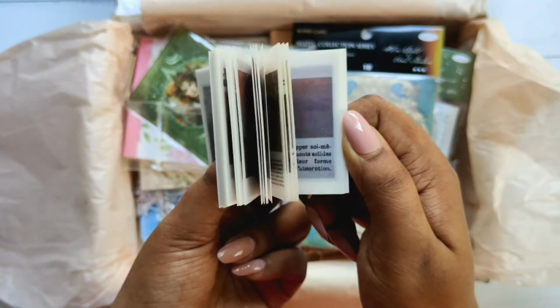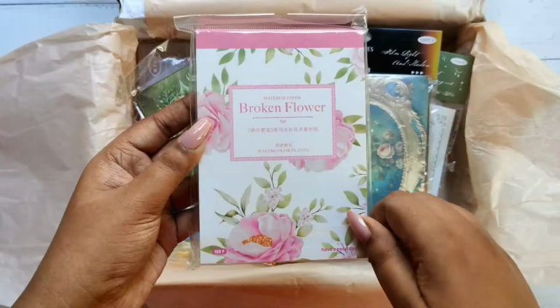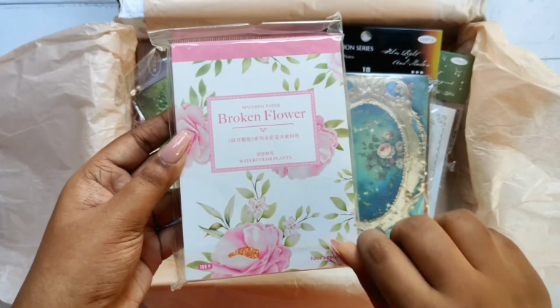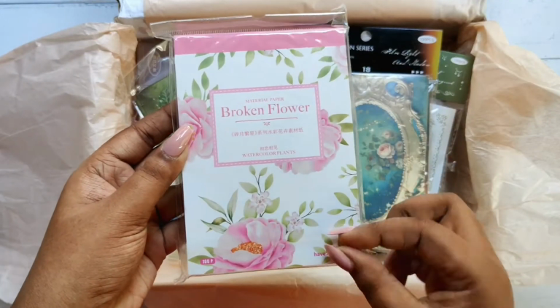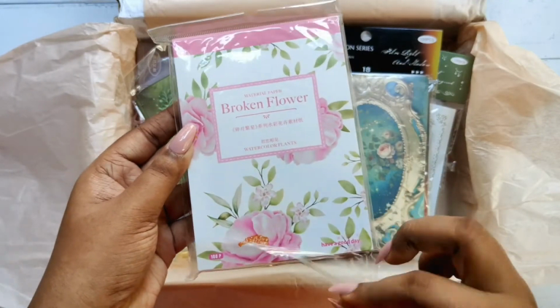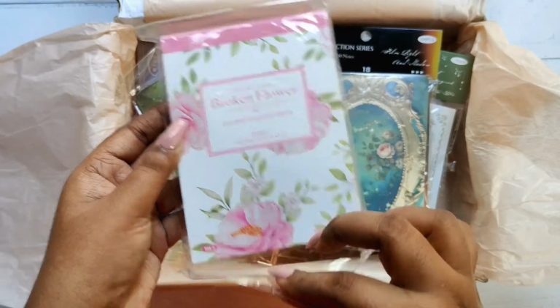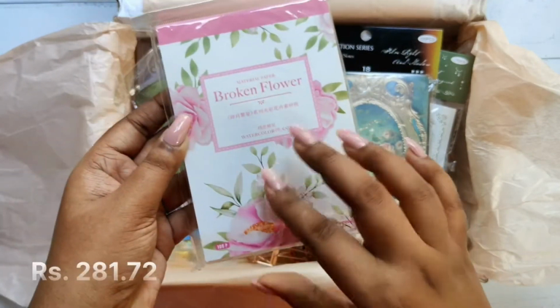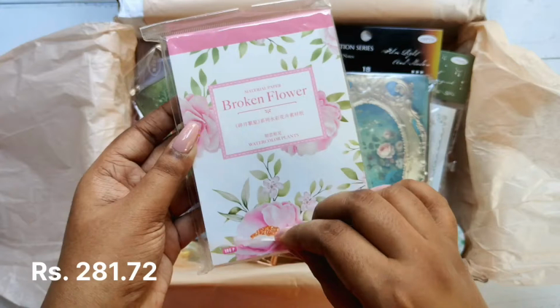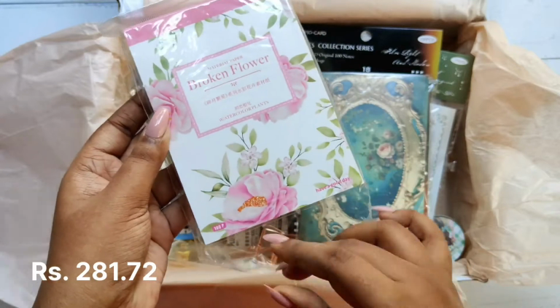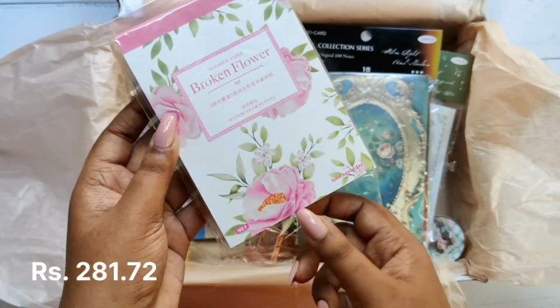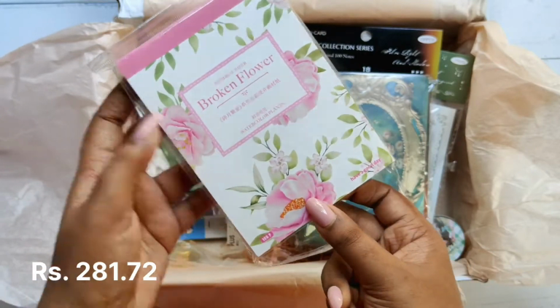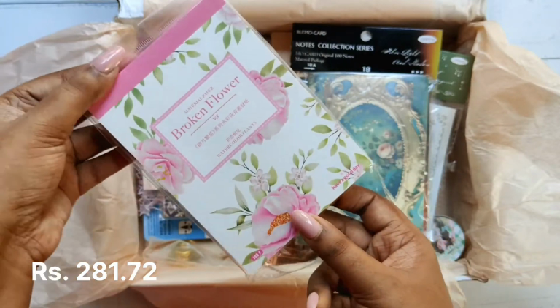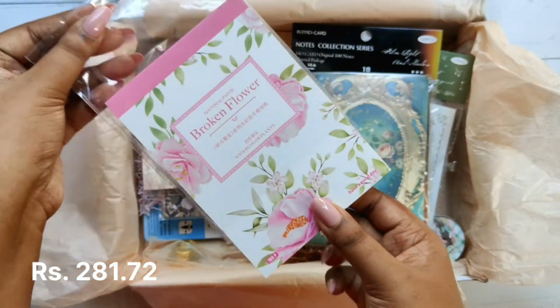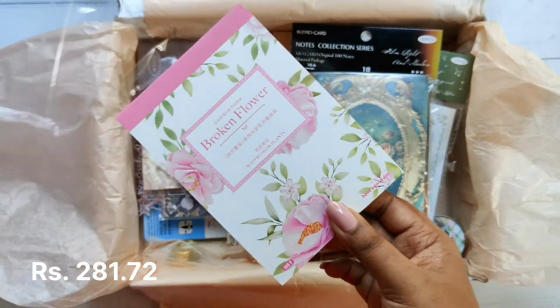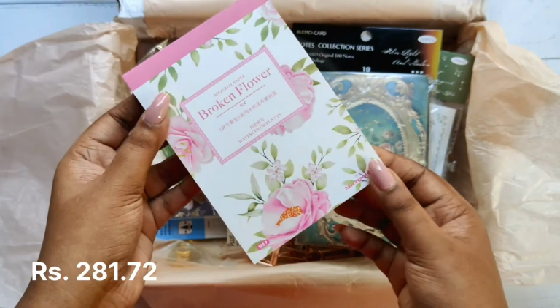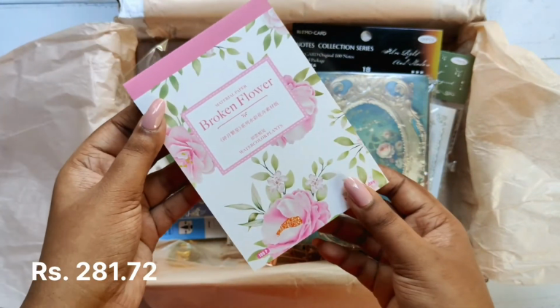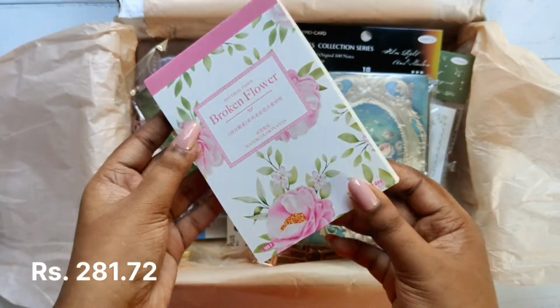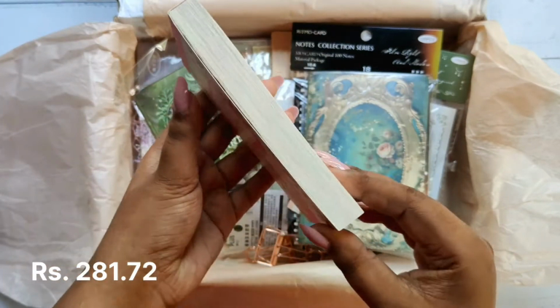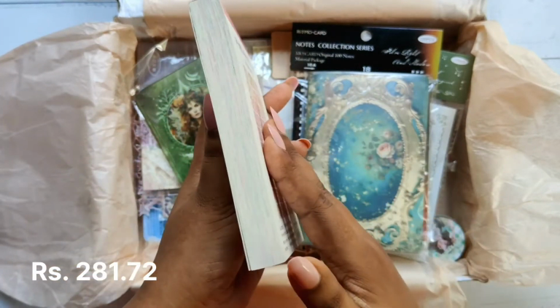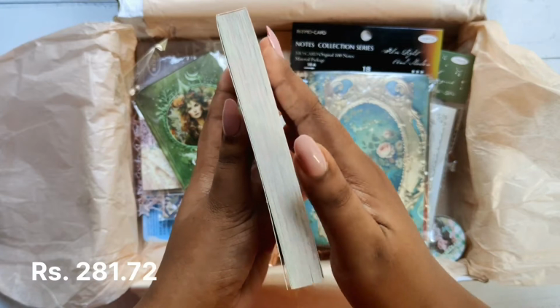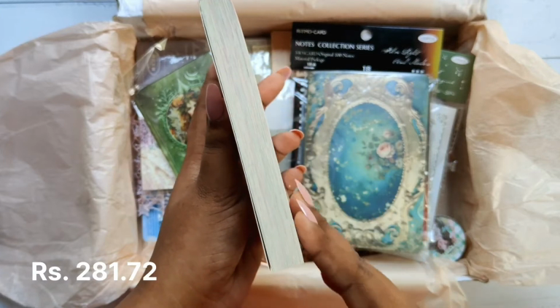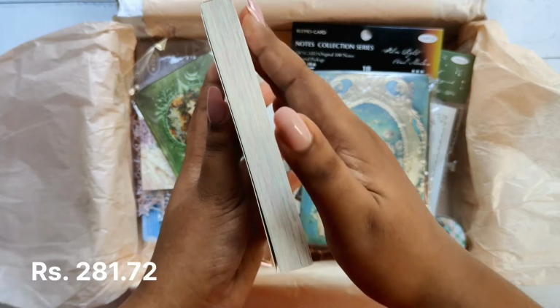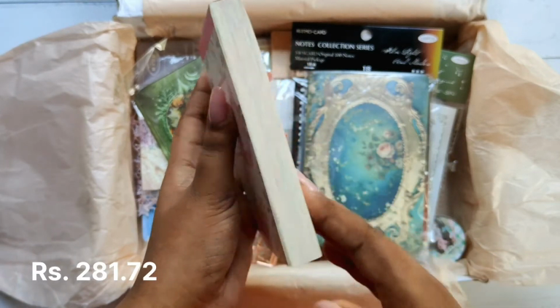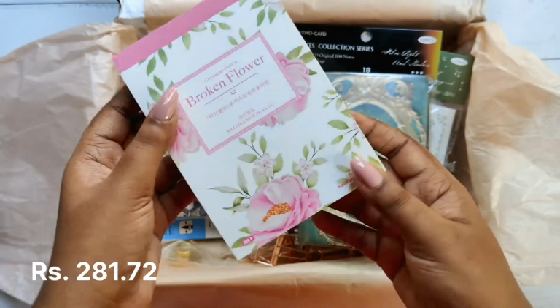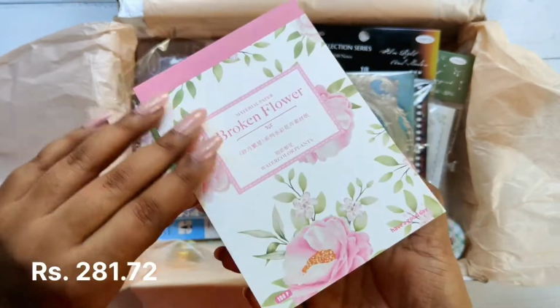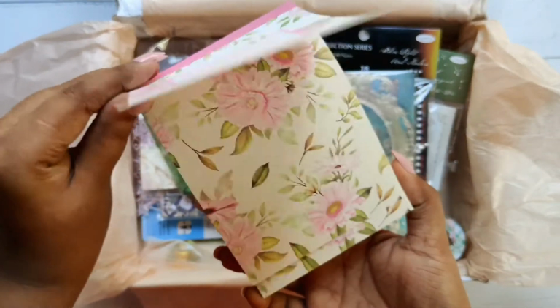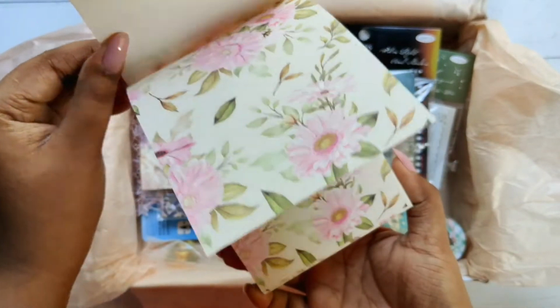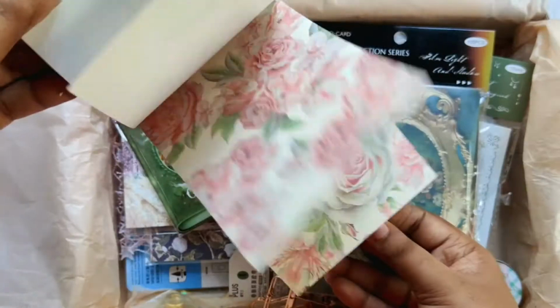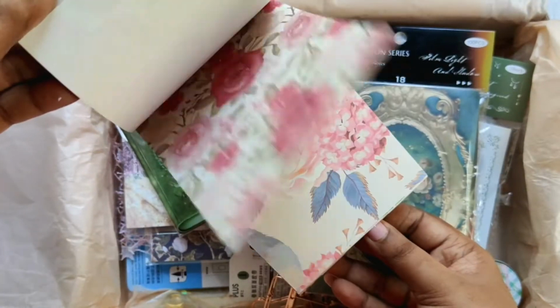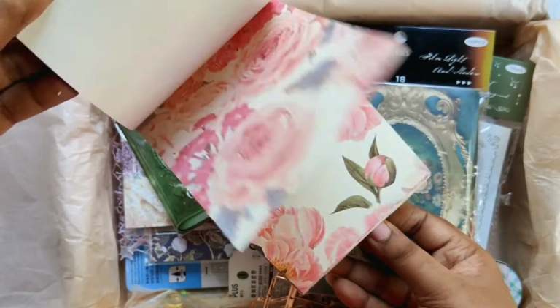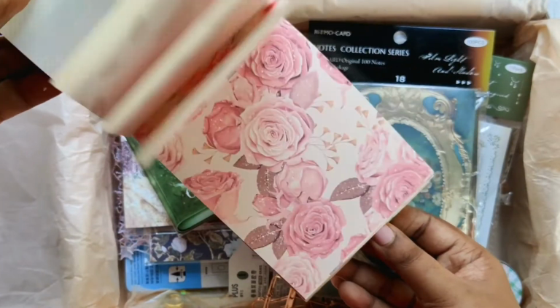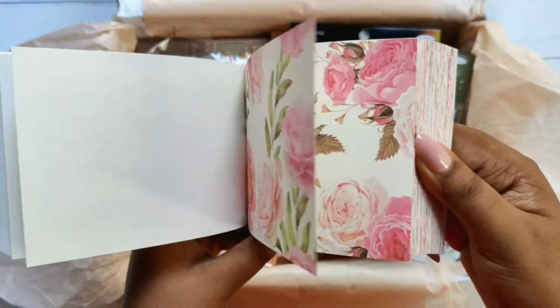This is a scrapbooking paper booklet with 100 sheets of watercolor floral retro design papers. The prints are very beautiful, good quality, big enough, and not too pink. I love it.